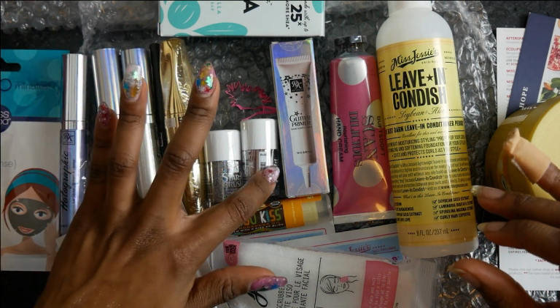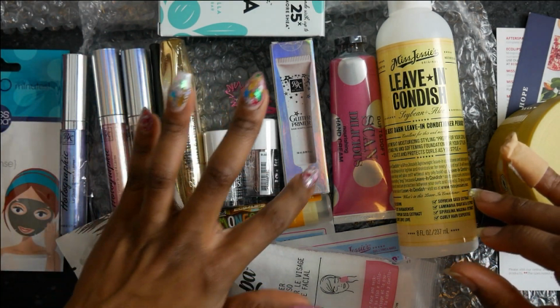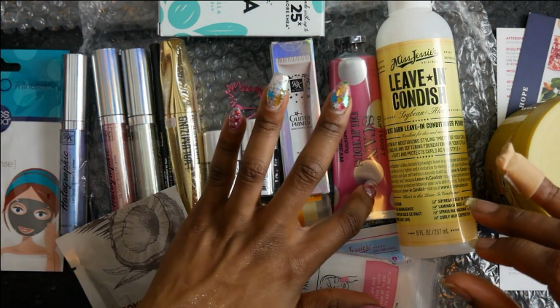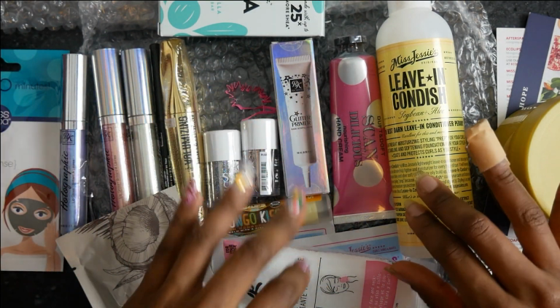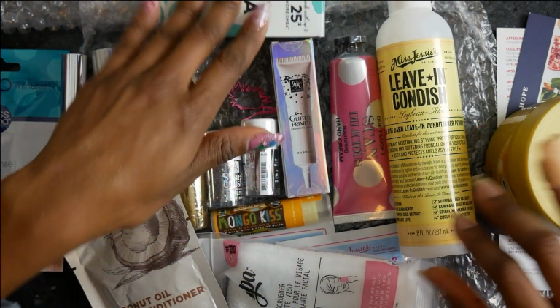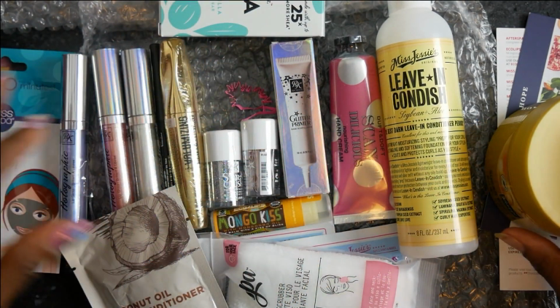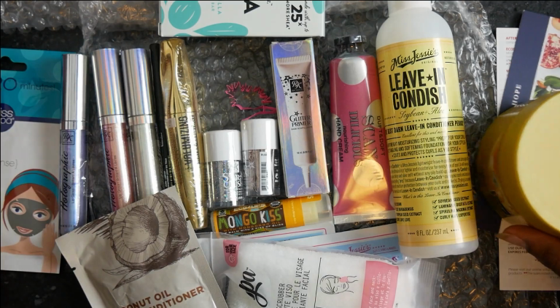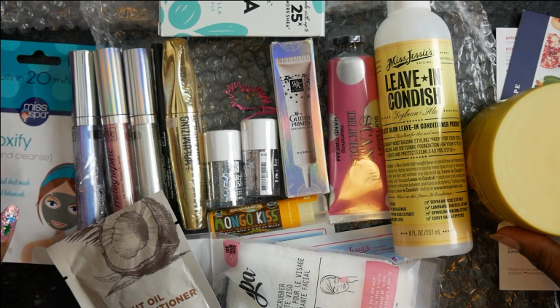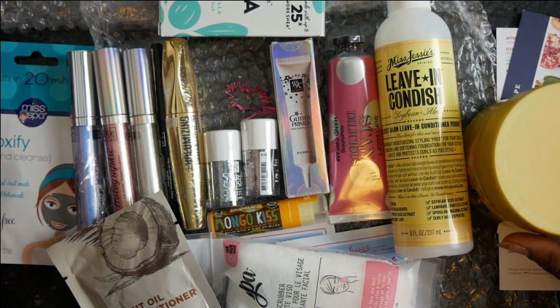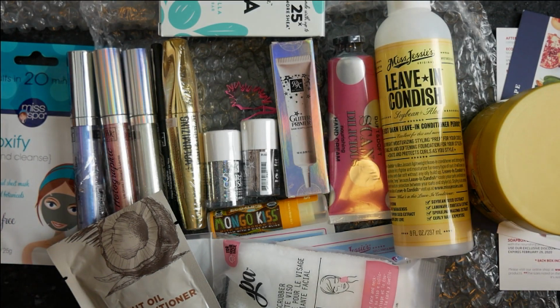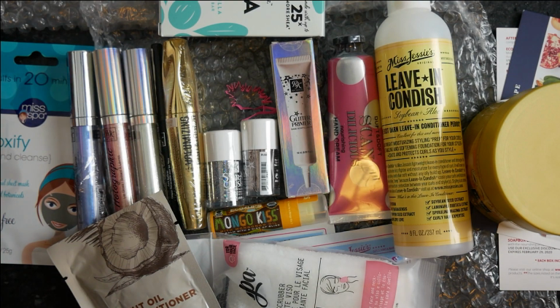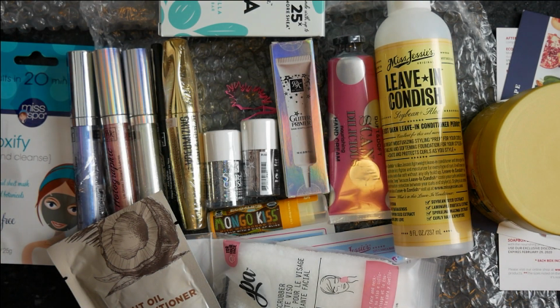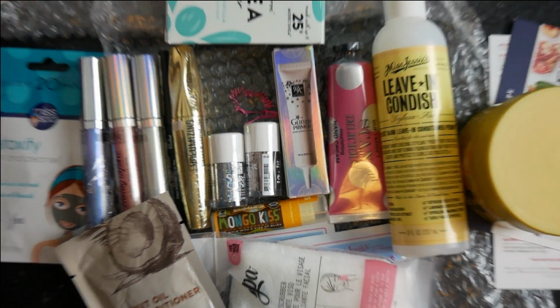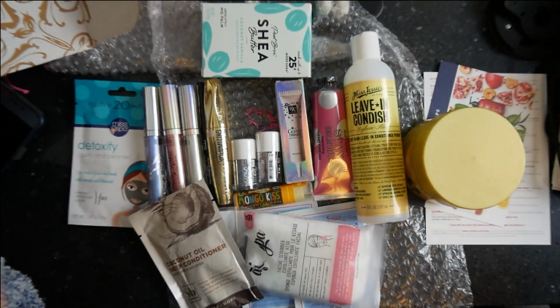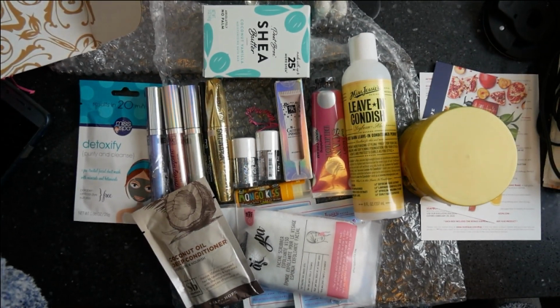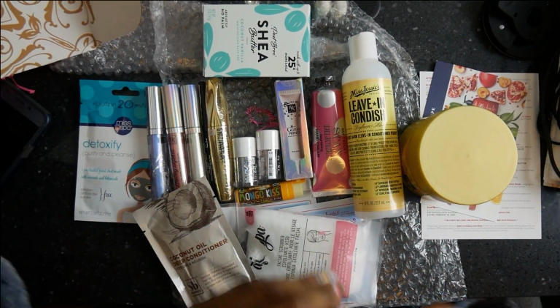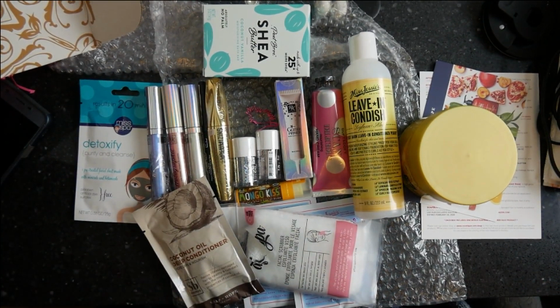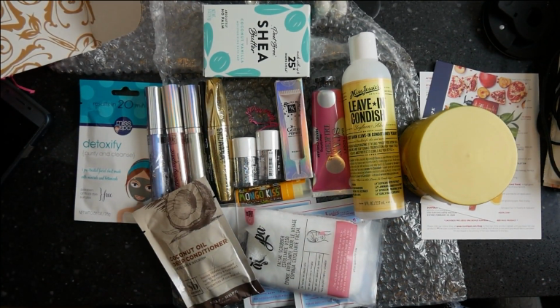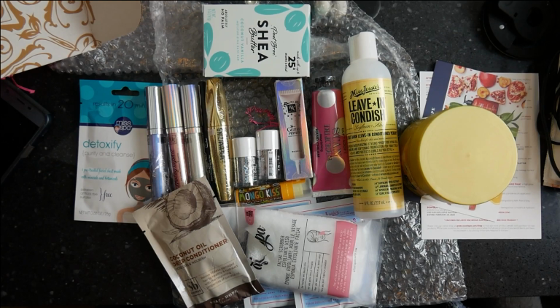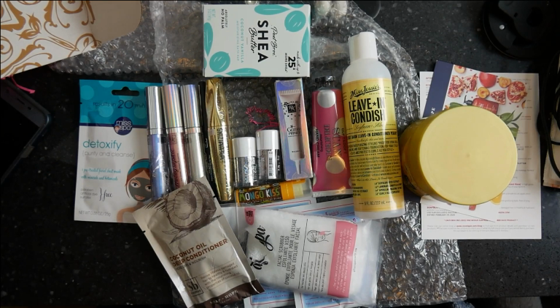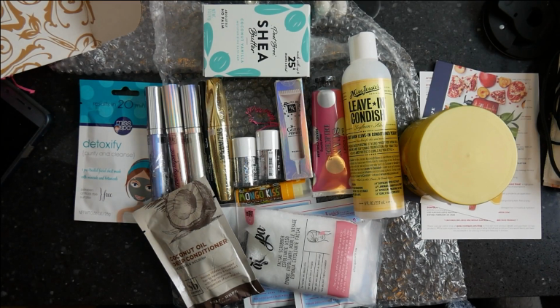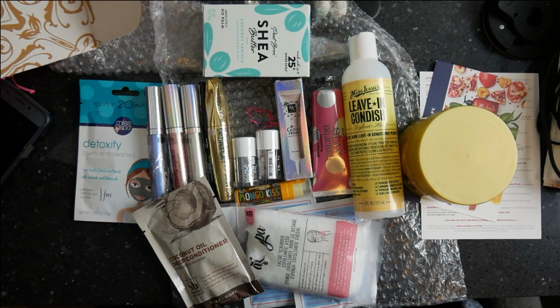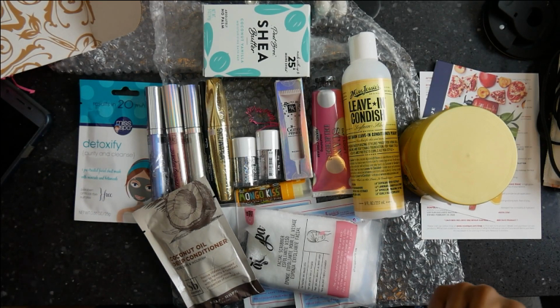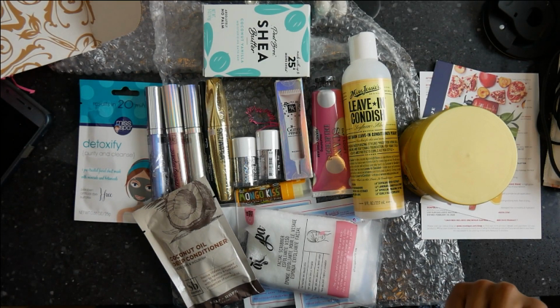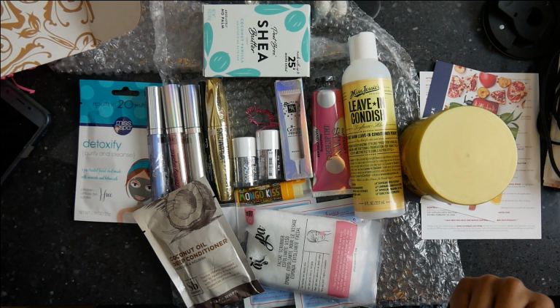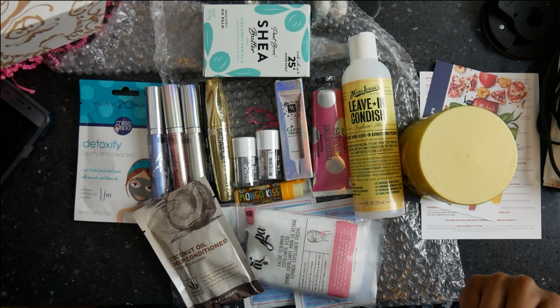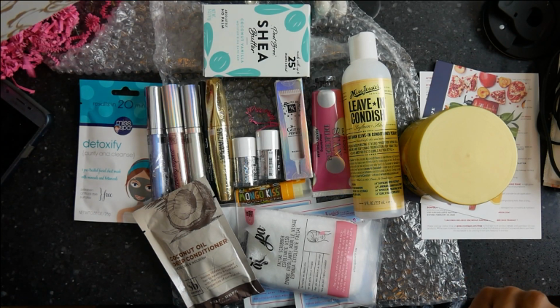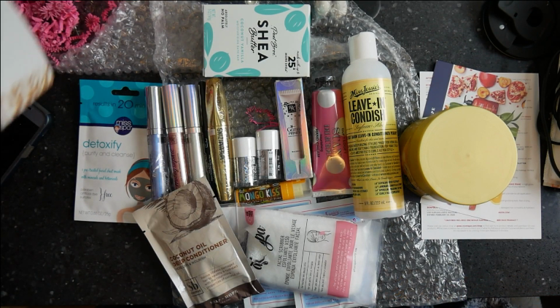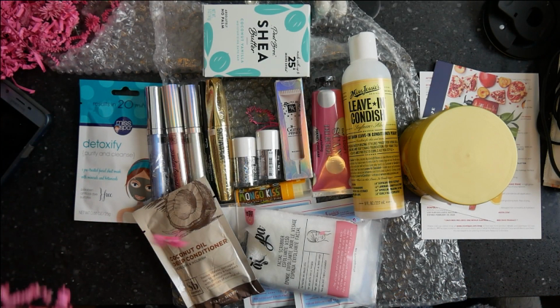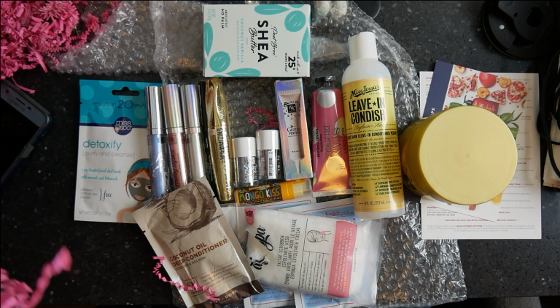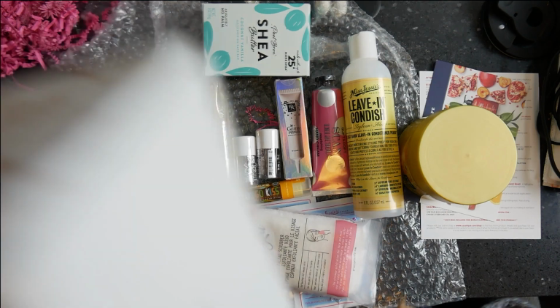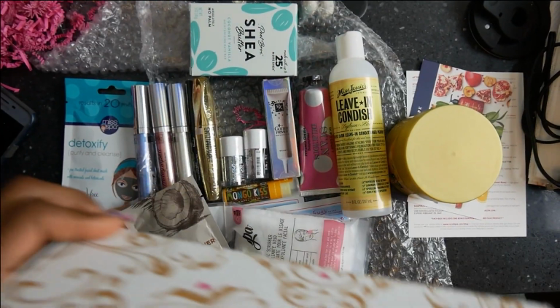But it's a body scrub. So you got like 15 or 18 things in here, you guys - you get a lot of stuff for this month. I'm not sure if the box will be available after this month because there's a lot in here, but it might be - you never know.